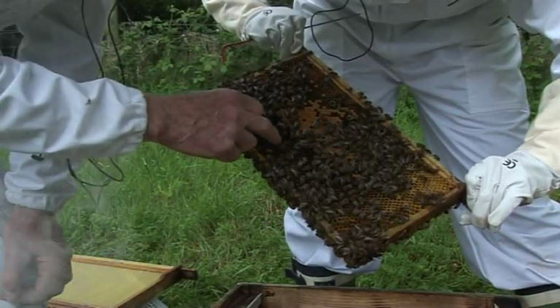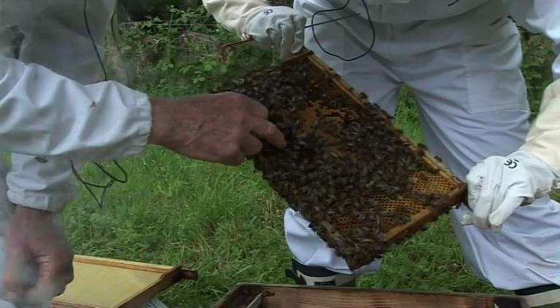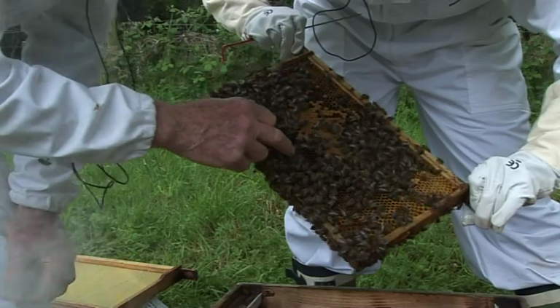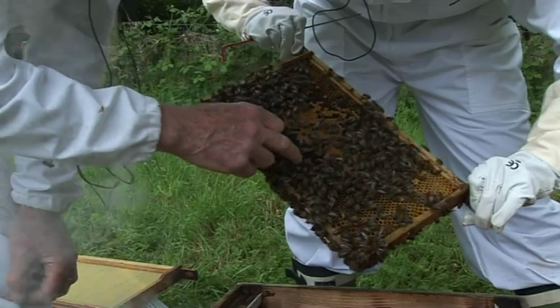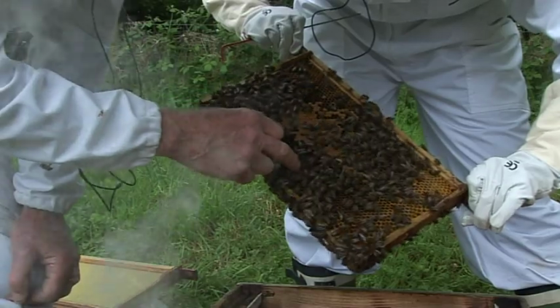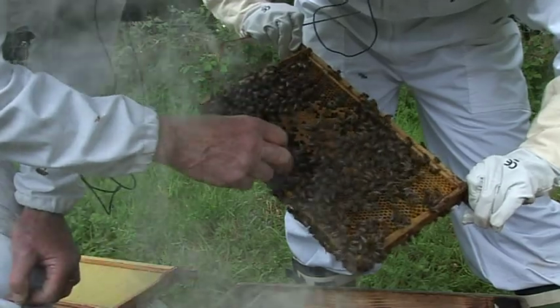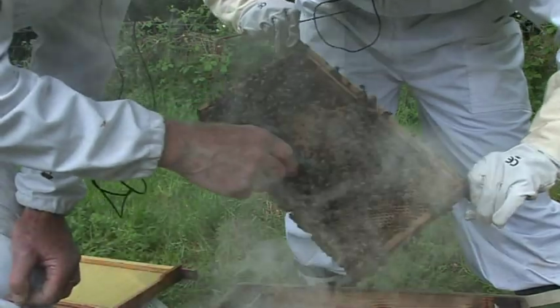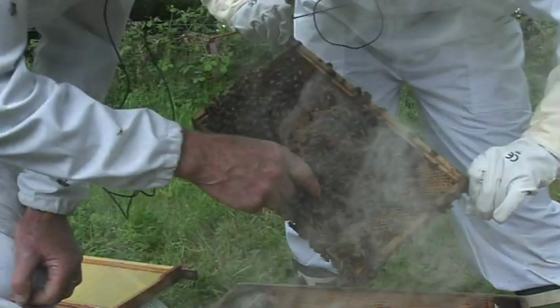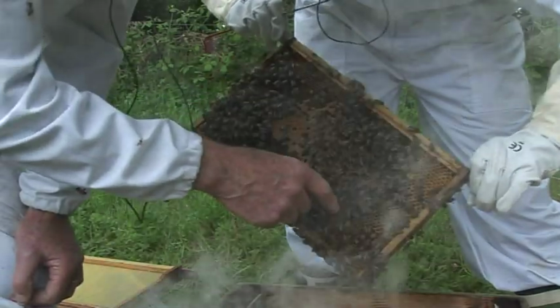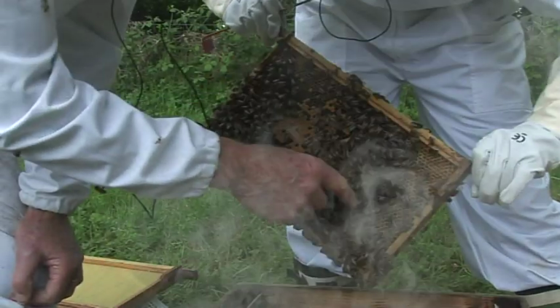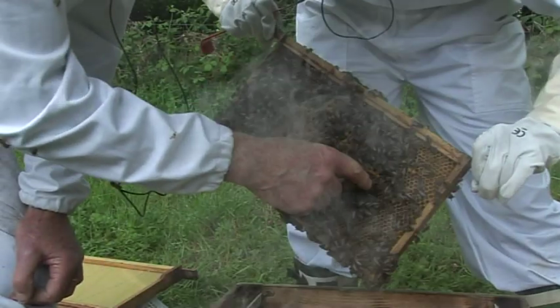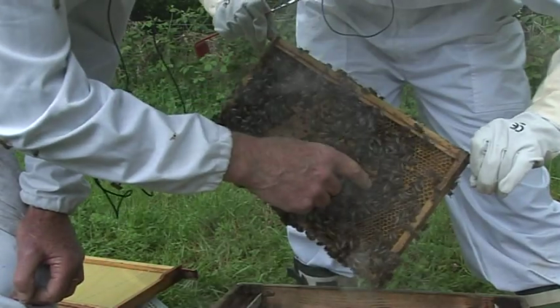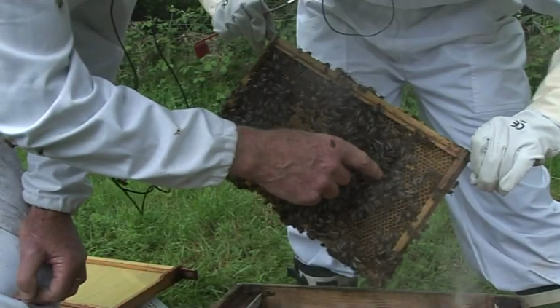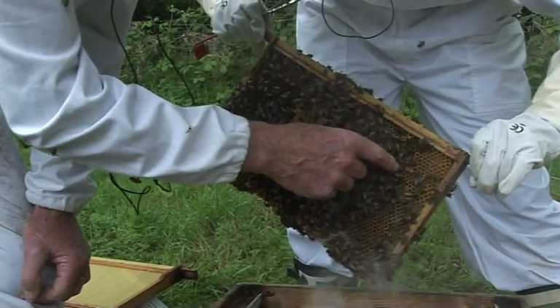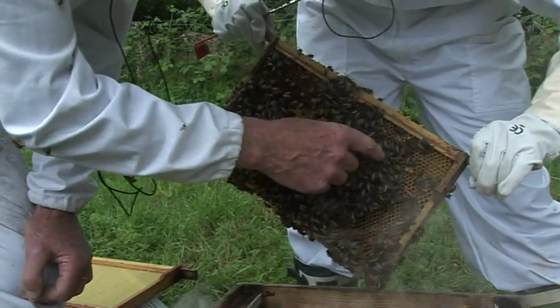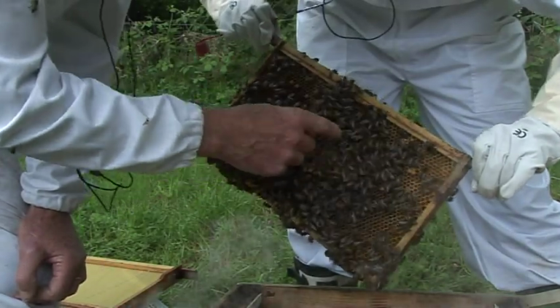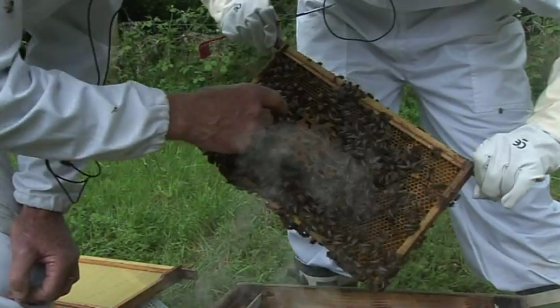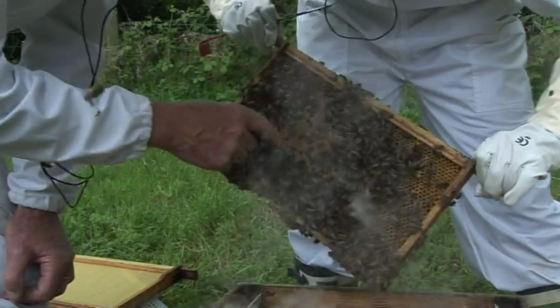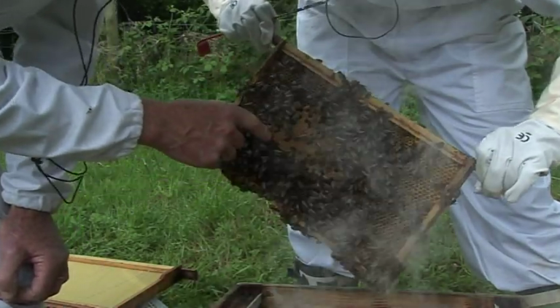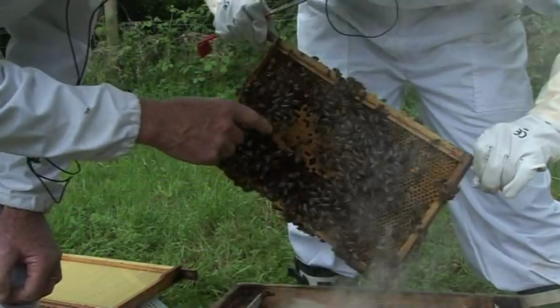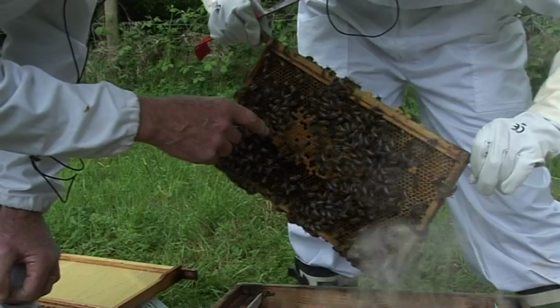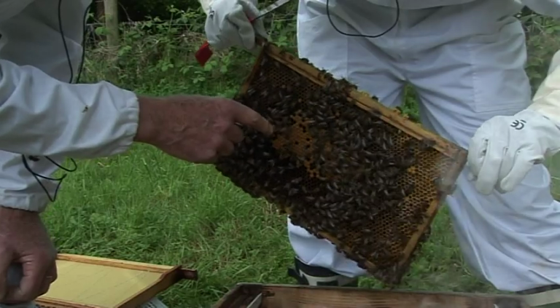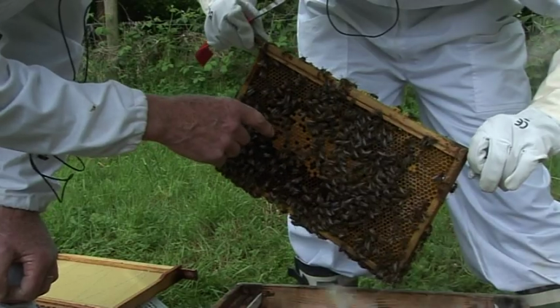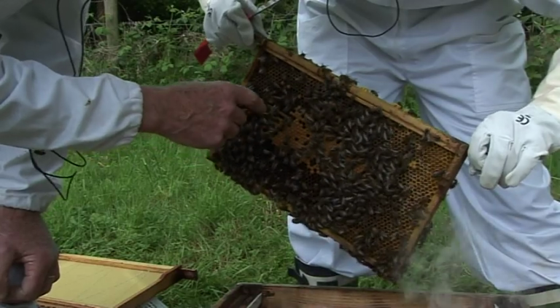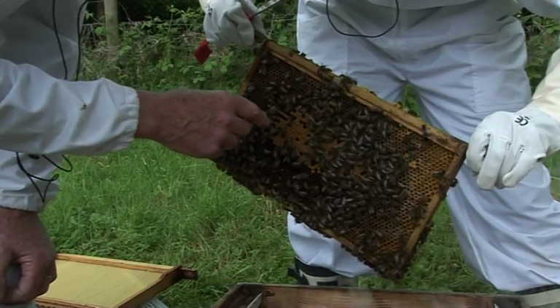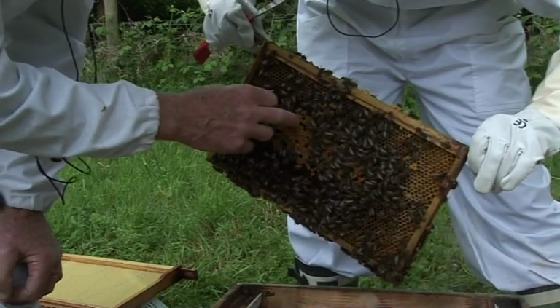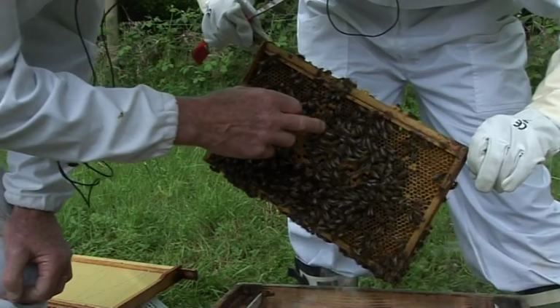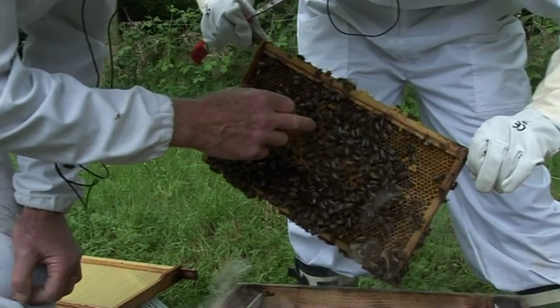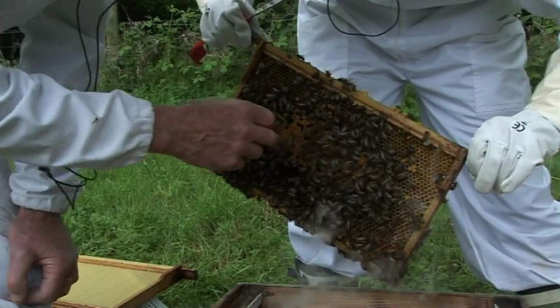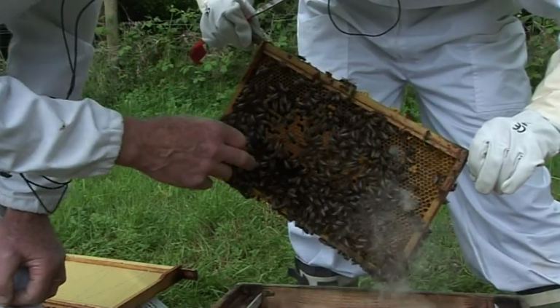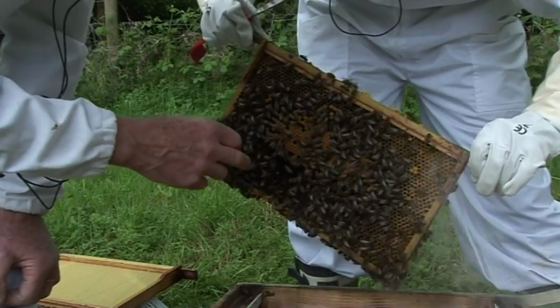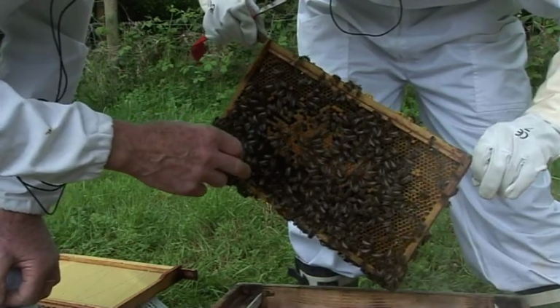That's nectar. So that's a lot of sealed brood that will be hatching out very soon.